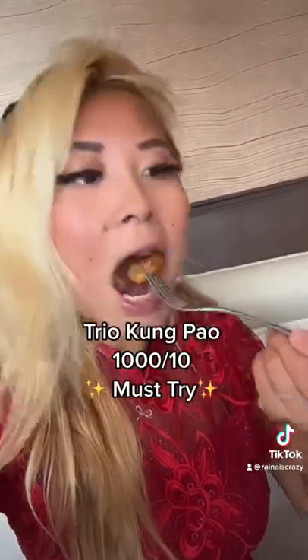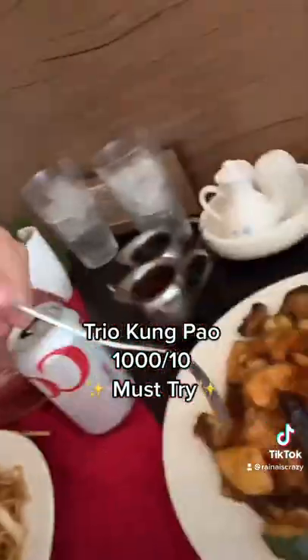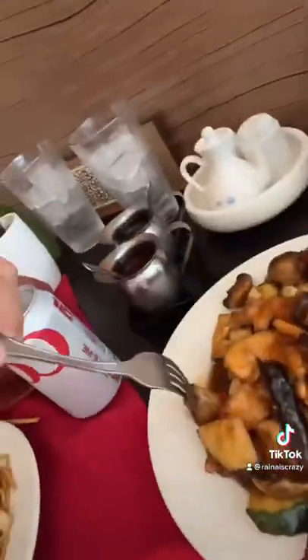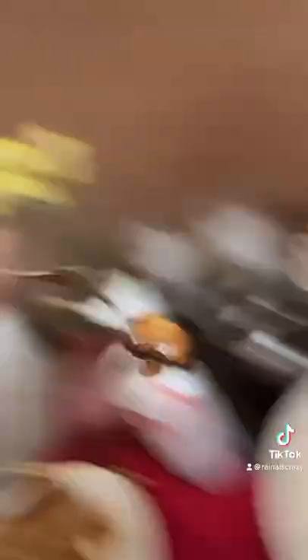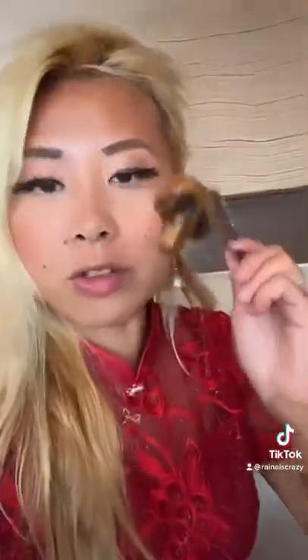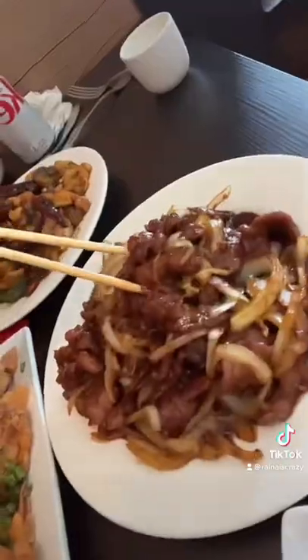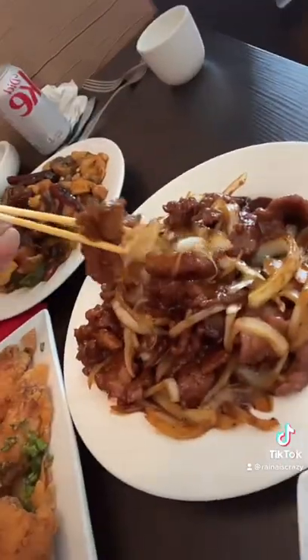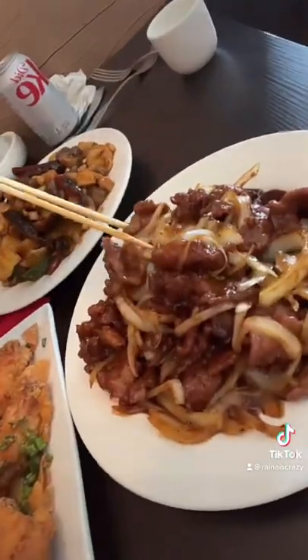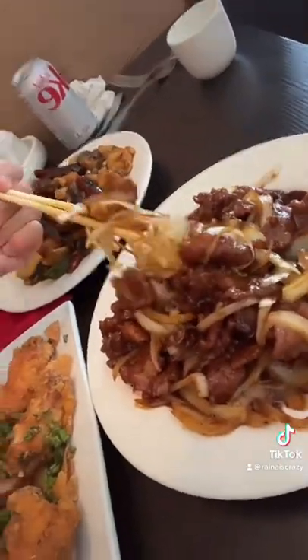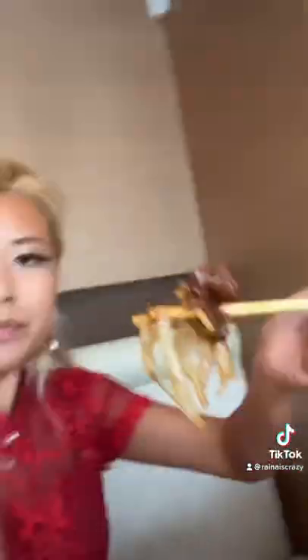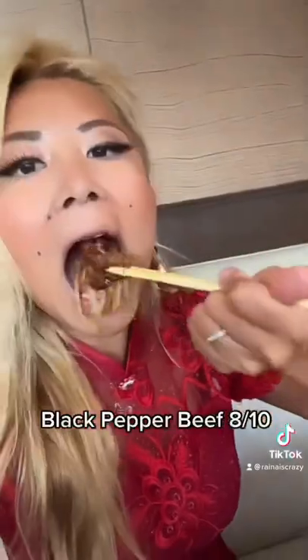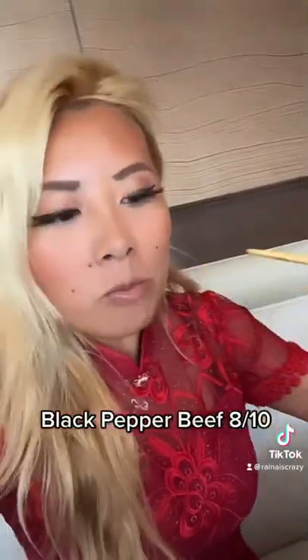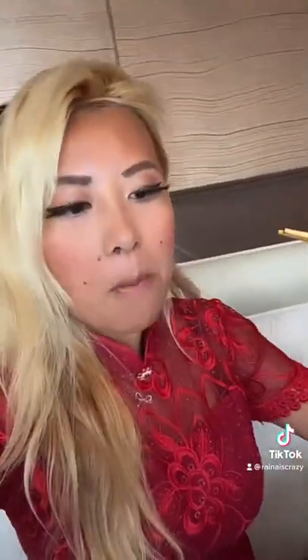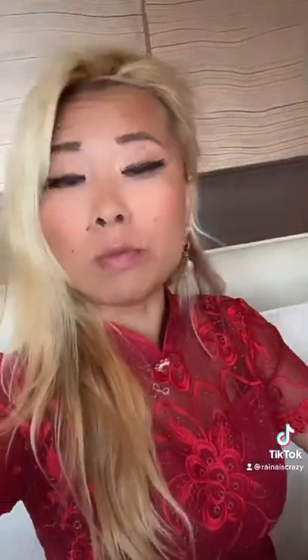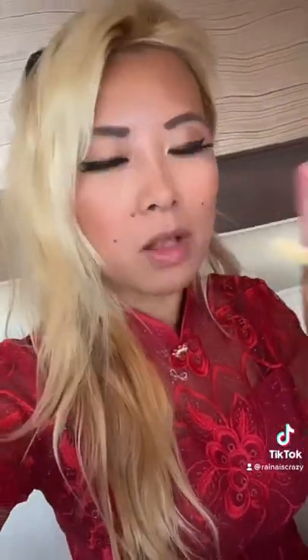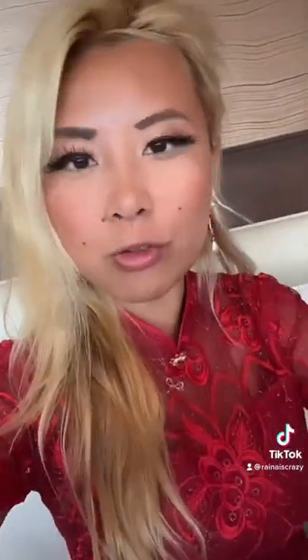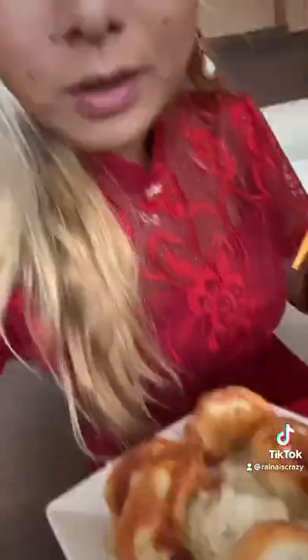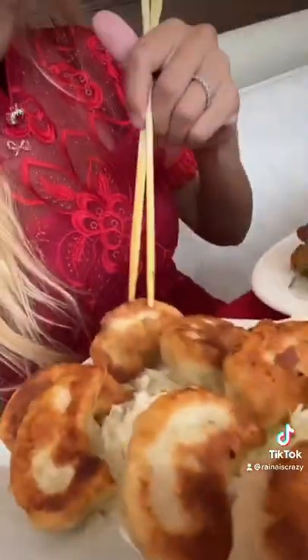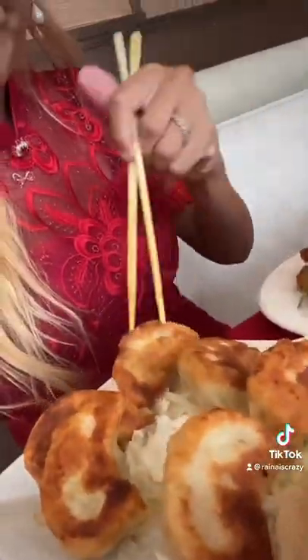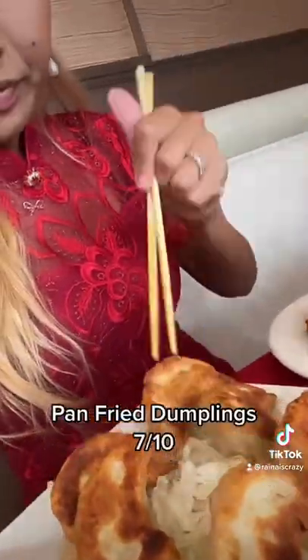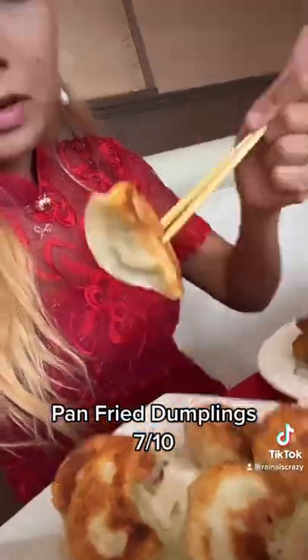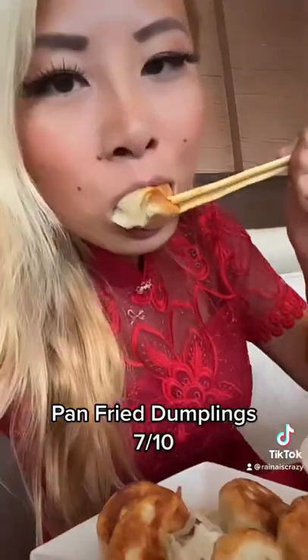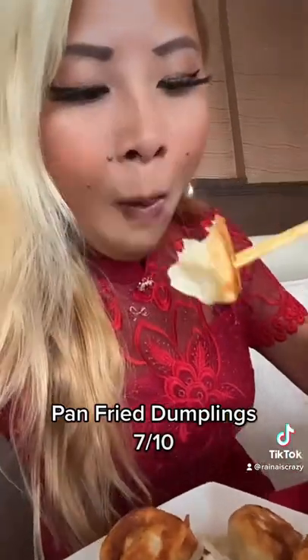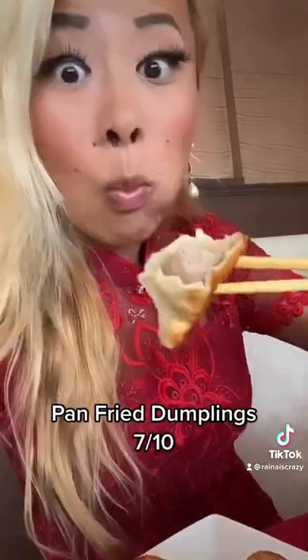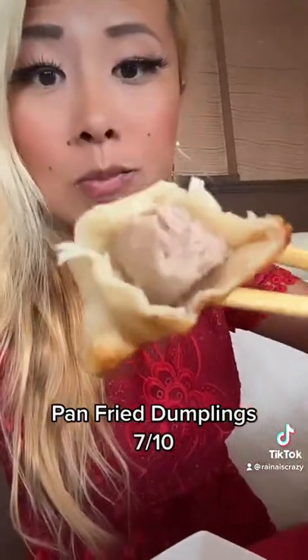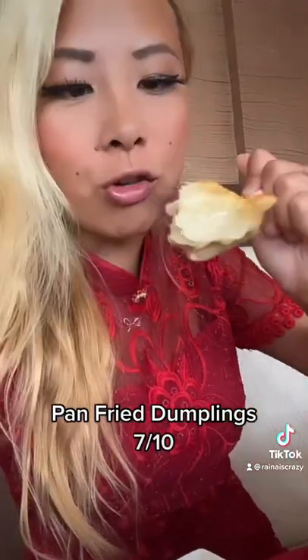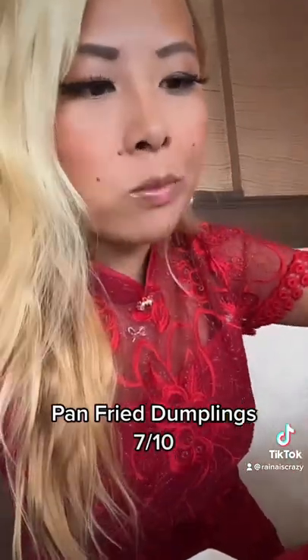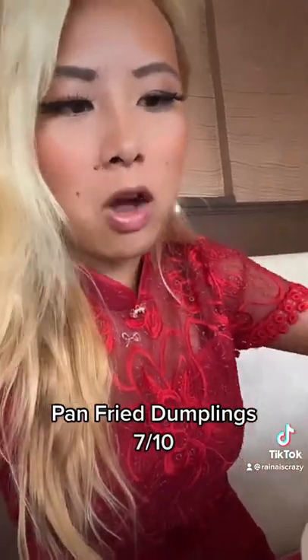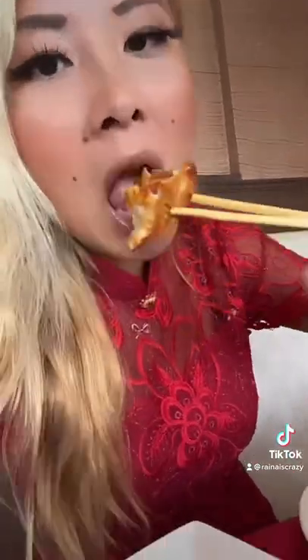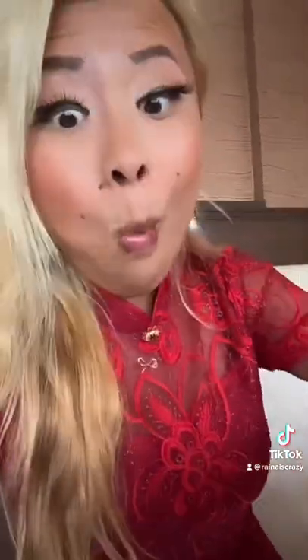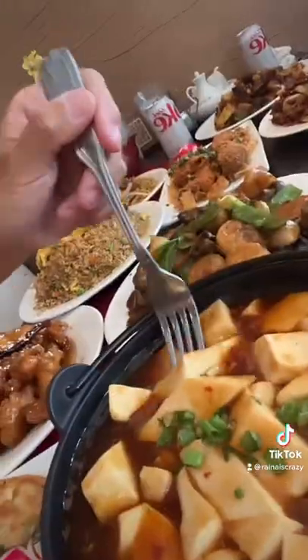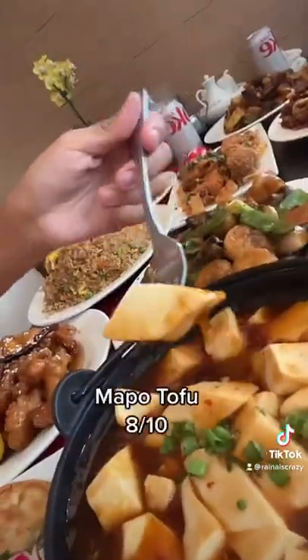This is the black pepper beef — it was a little bit too salty, but if you eat it with rice, I love the onions, it would make for such a good rice dish. The pan fried dumplings, seven out of ten — a lot of filling and really juicy.